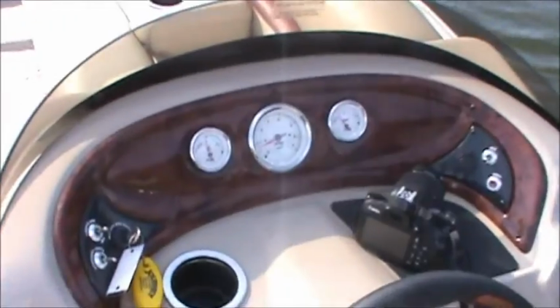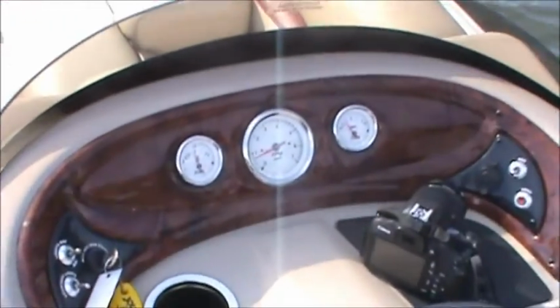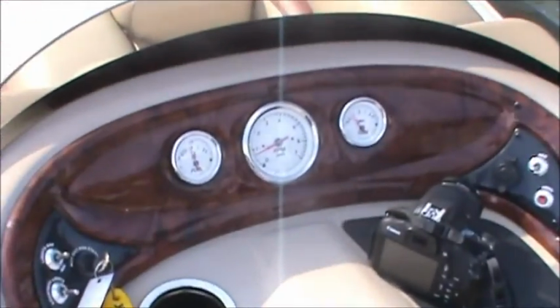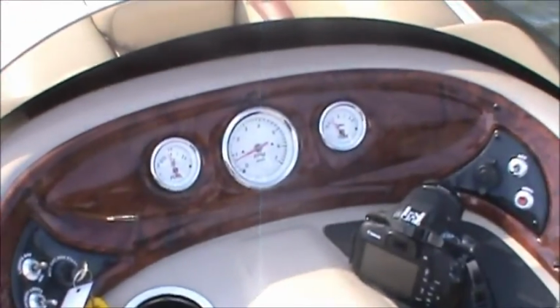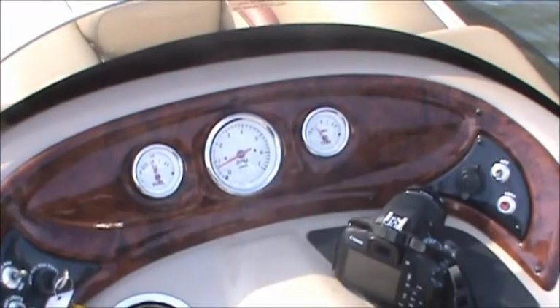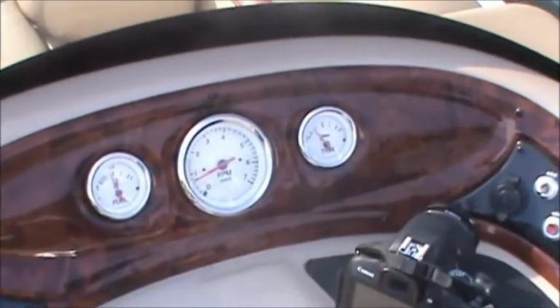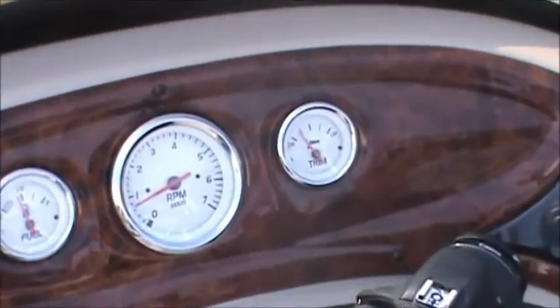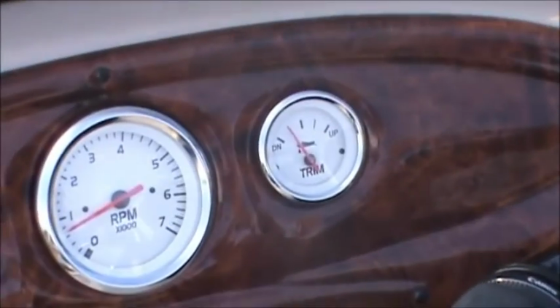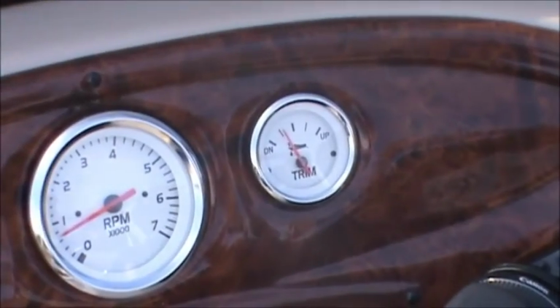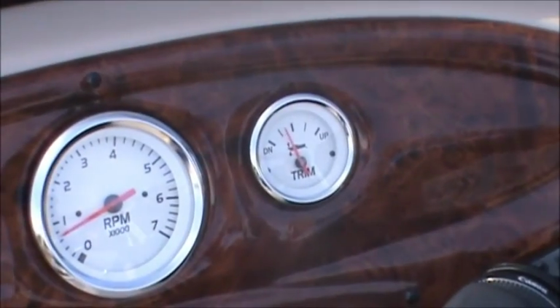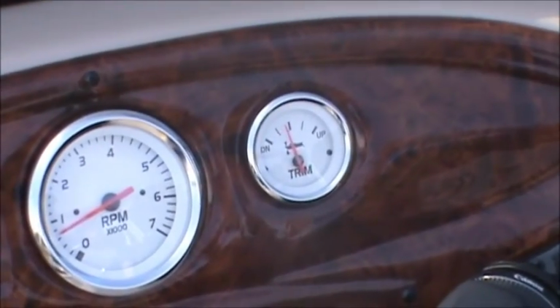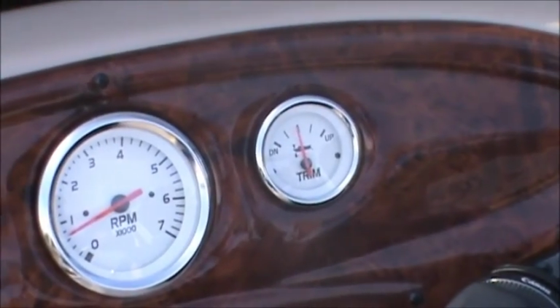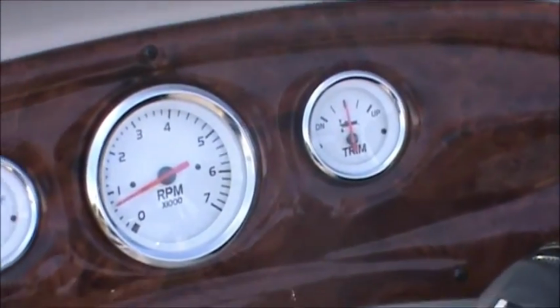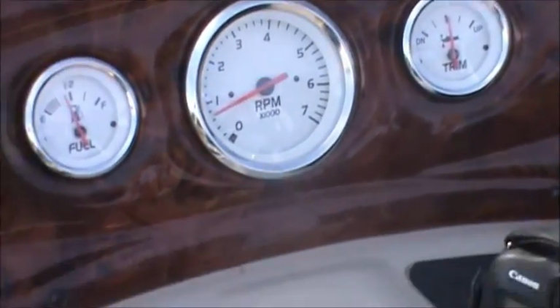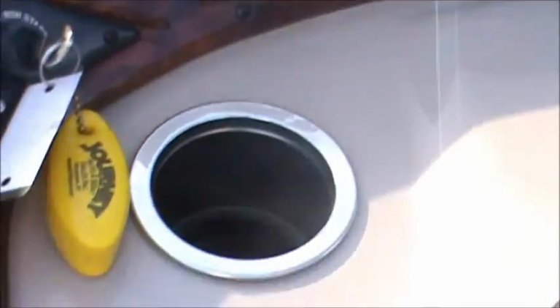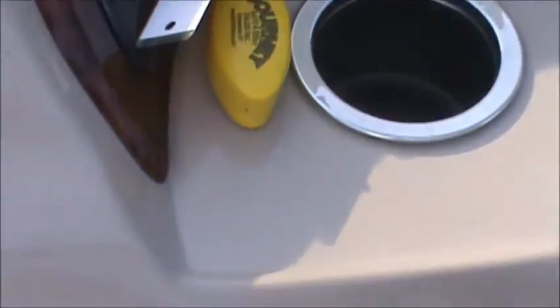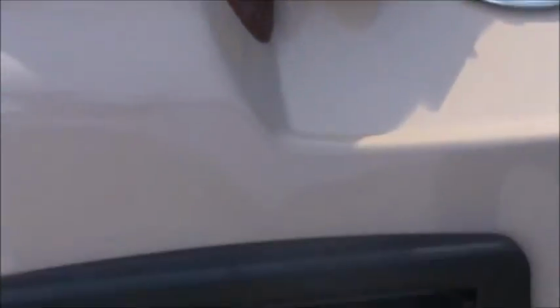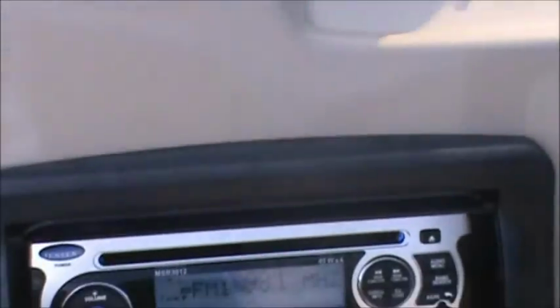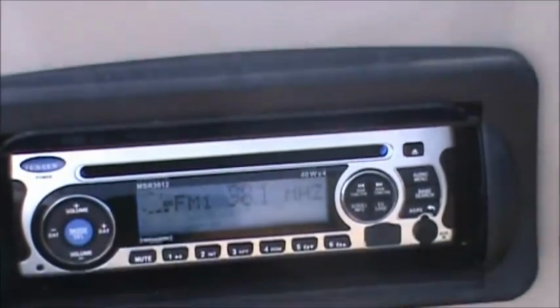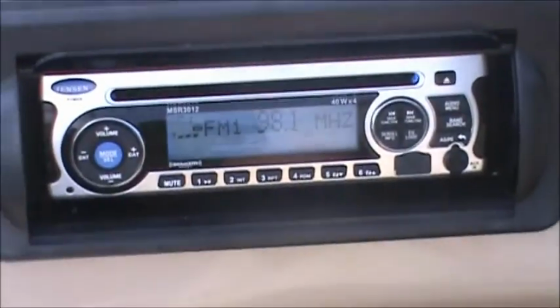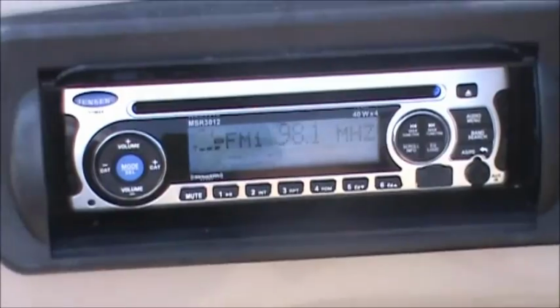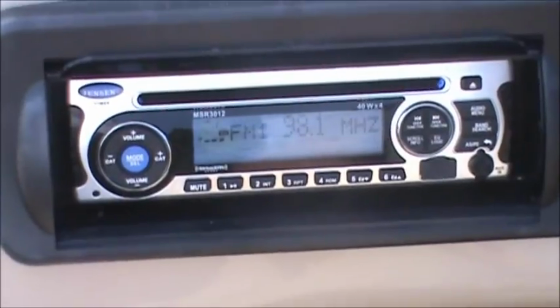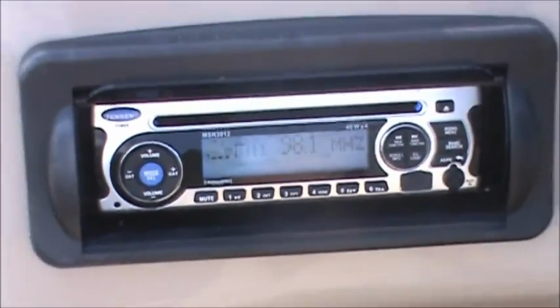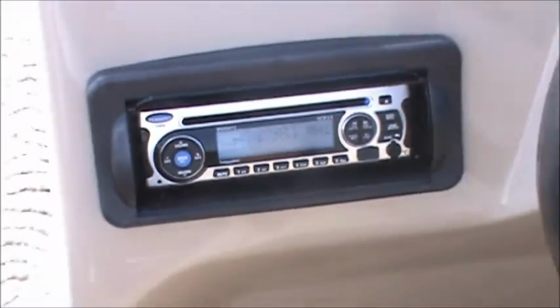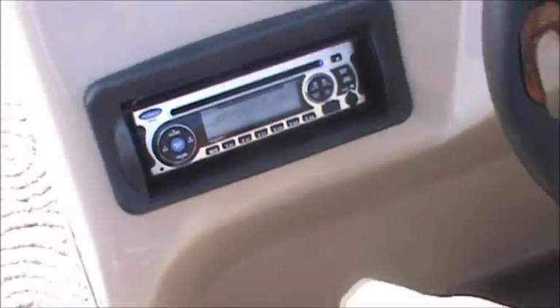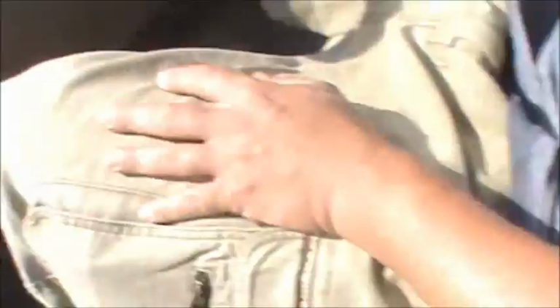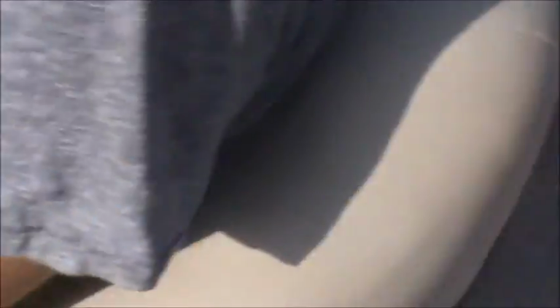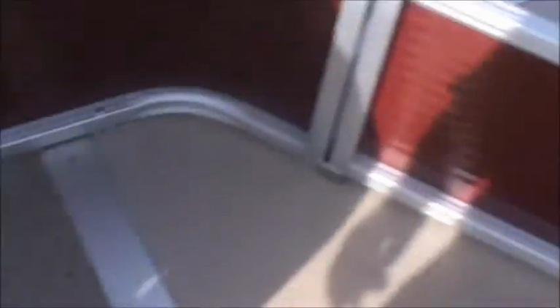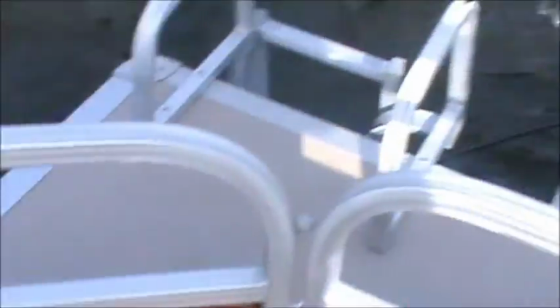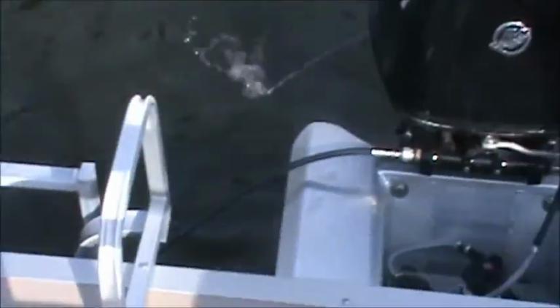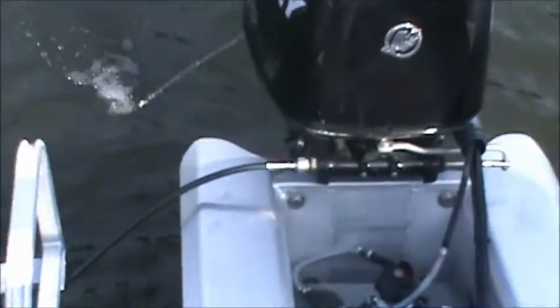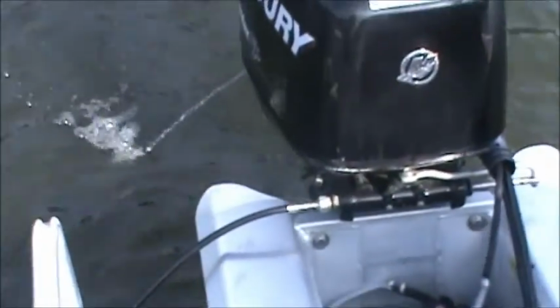And trim it up, see the gauge. And trim it up and down.